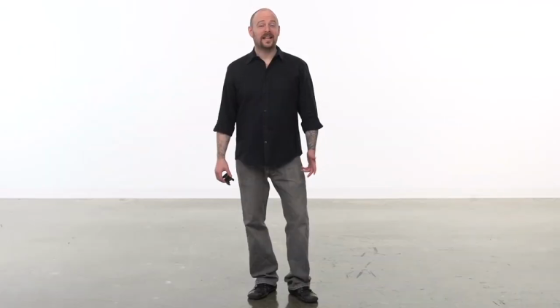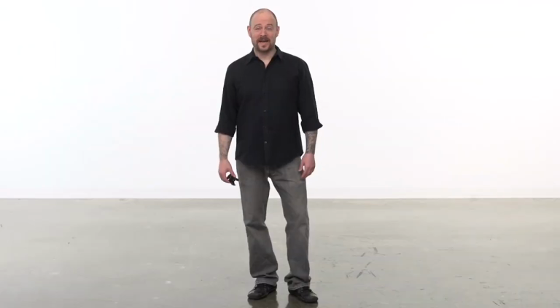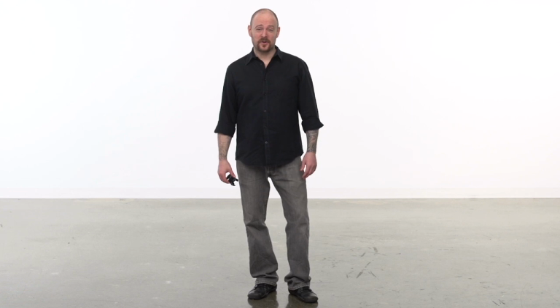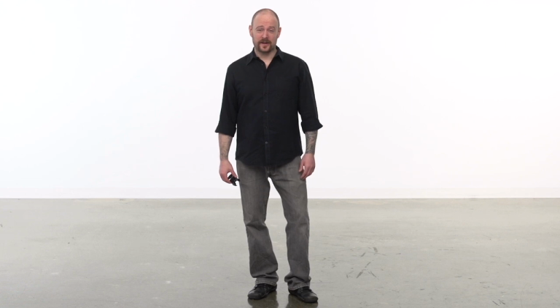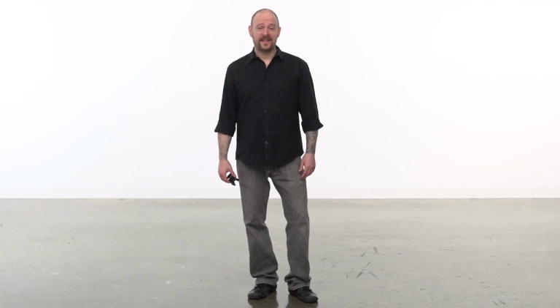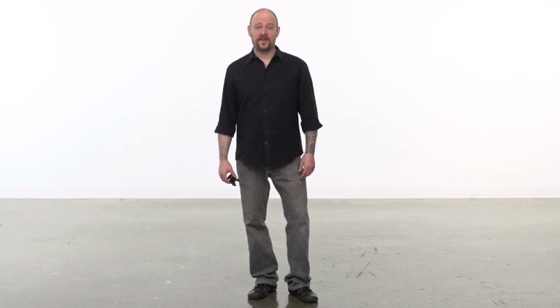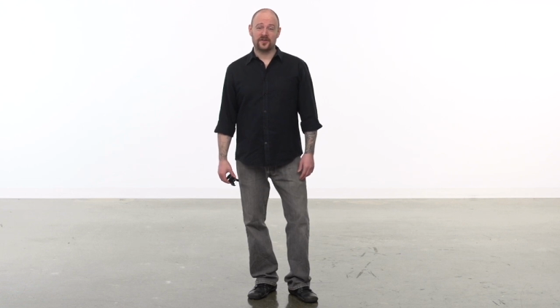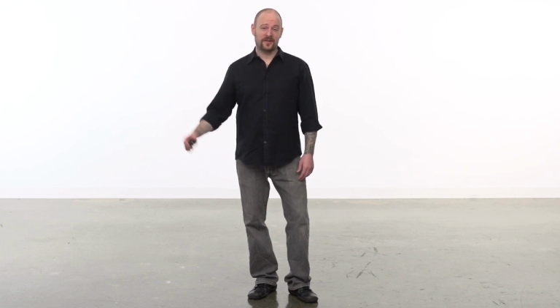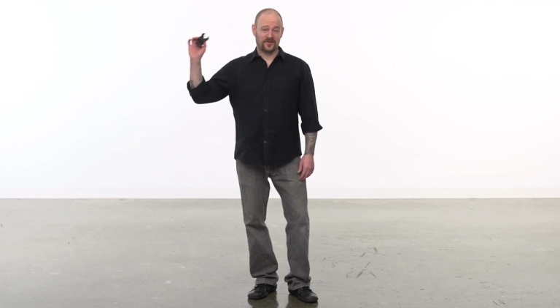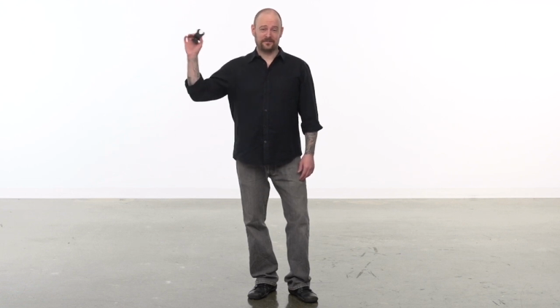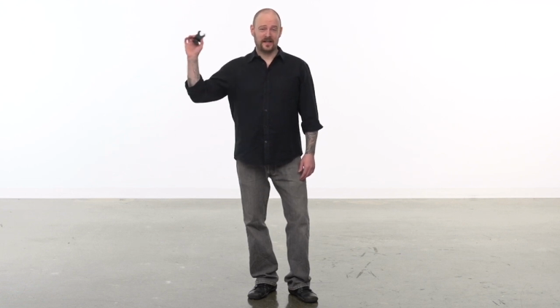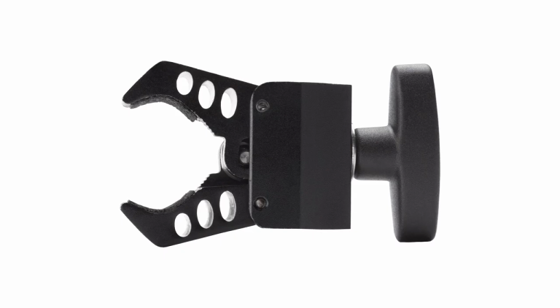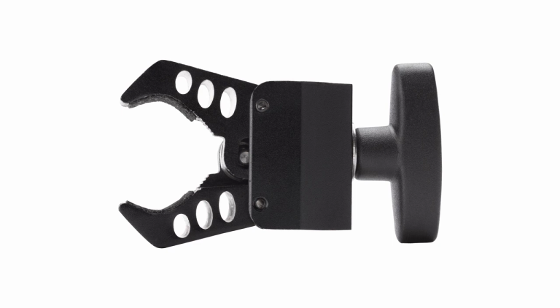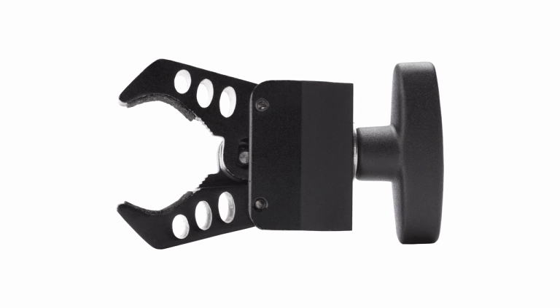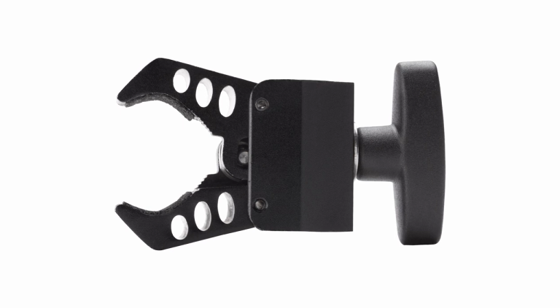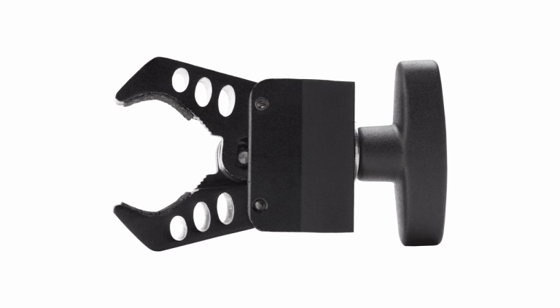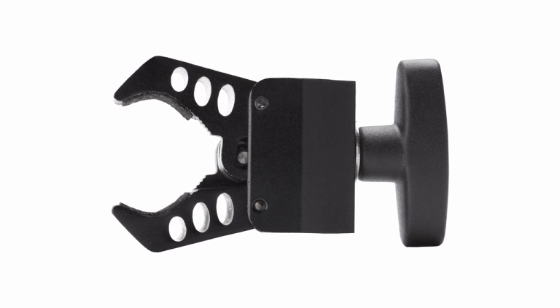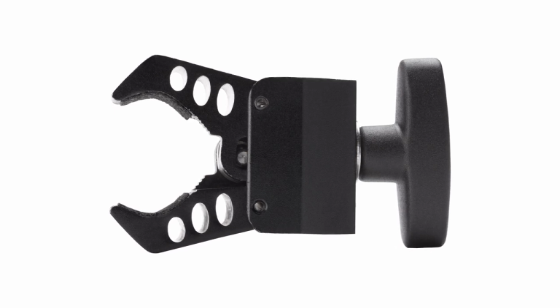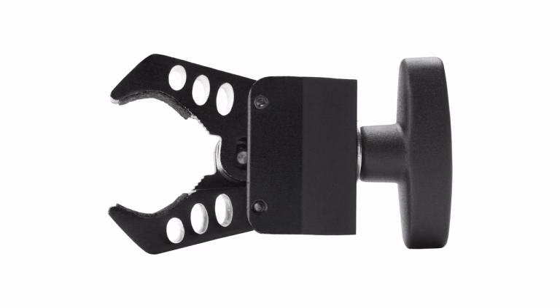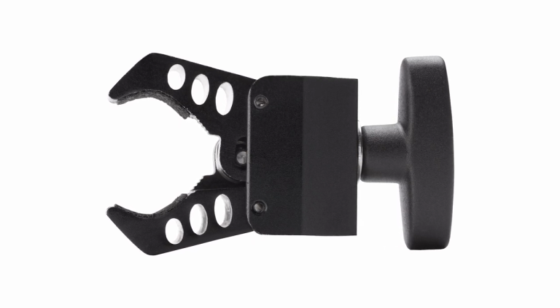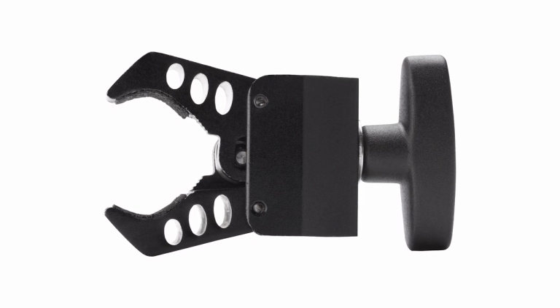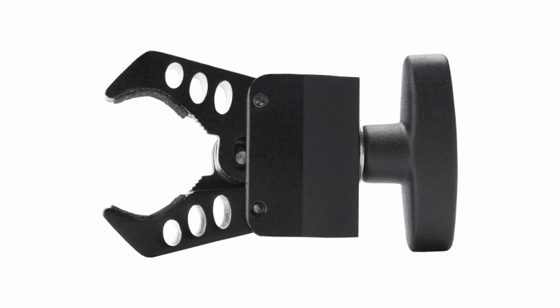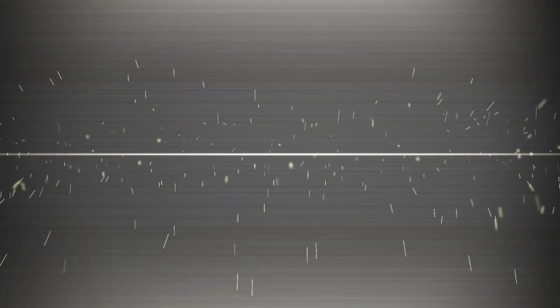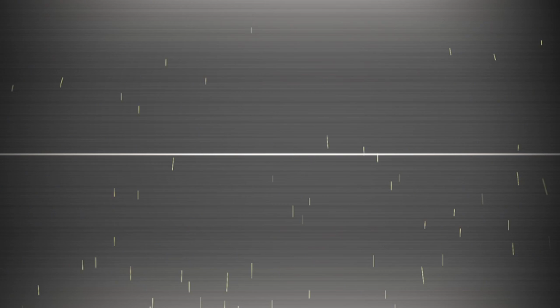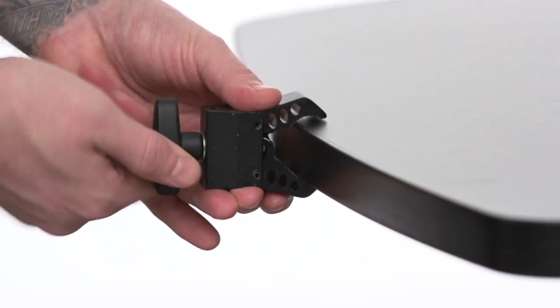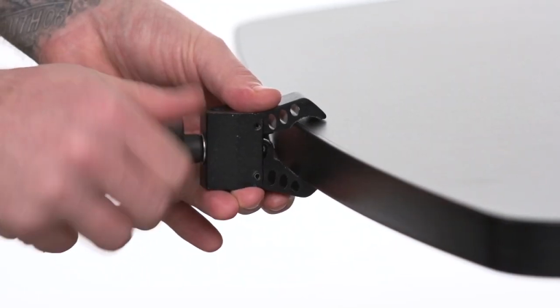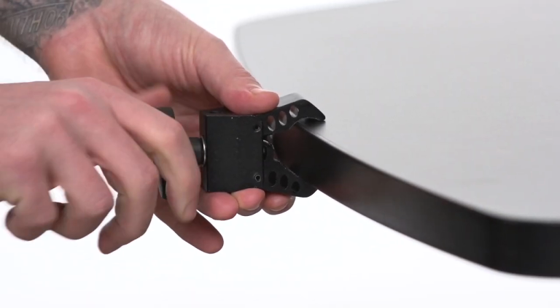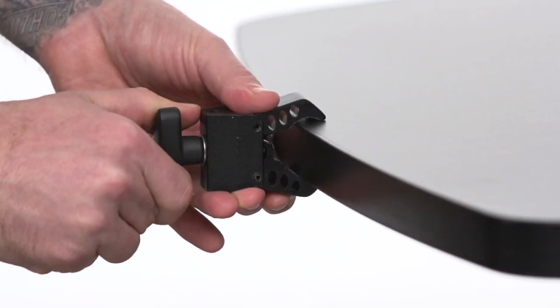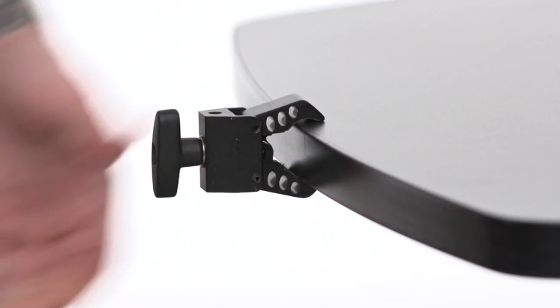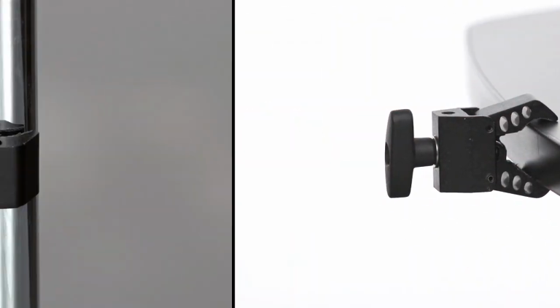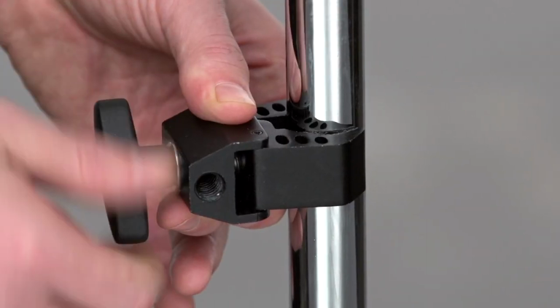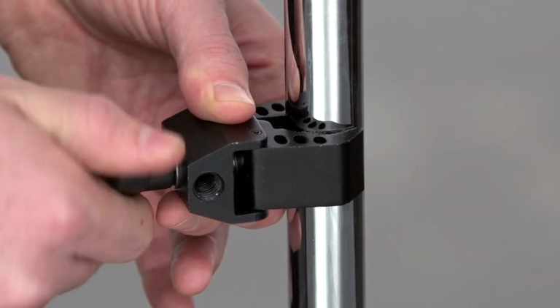Hello and welcome to Kupo Grip. This short video will introduce you to our pincer clamp. The pincer clamp is a baby brood of a clamp, quite compact and very strong for its size. The pincer can be mounted on both flat and round objects.